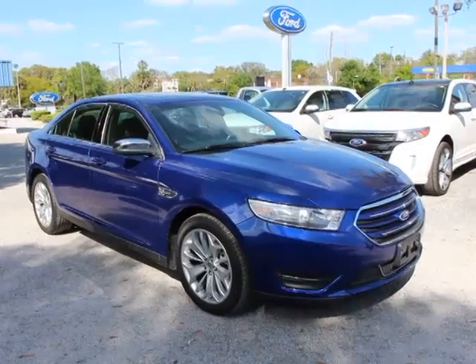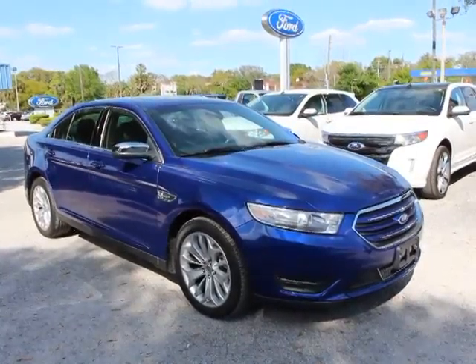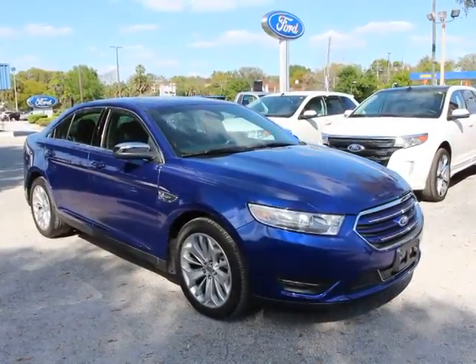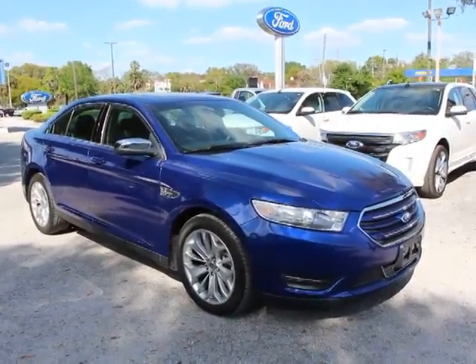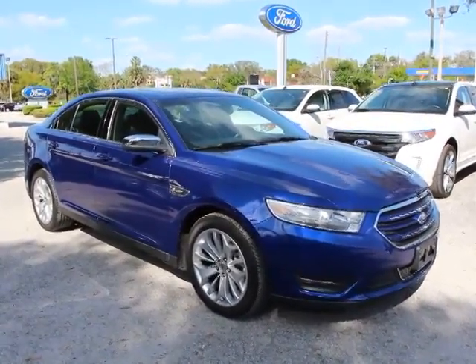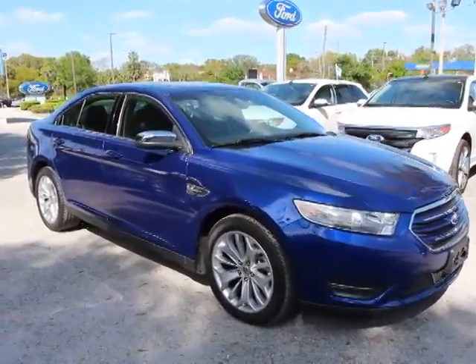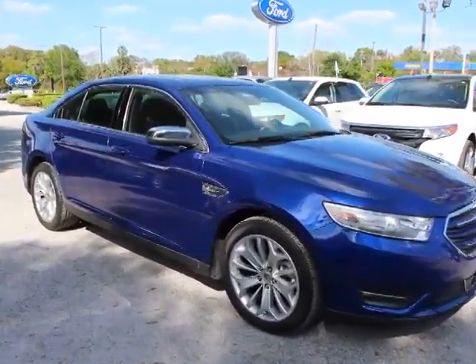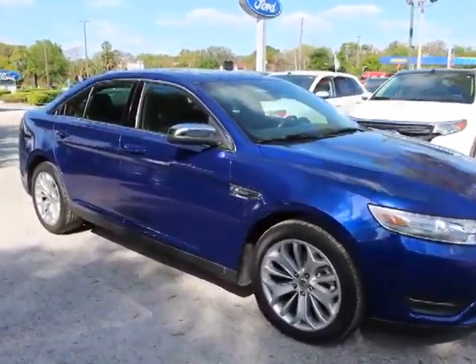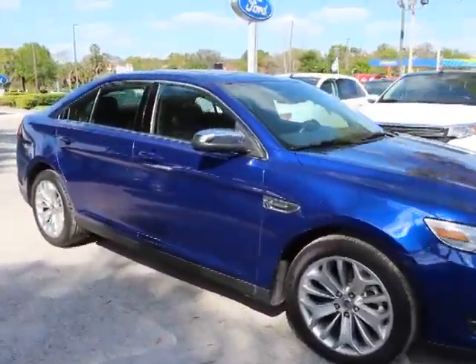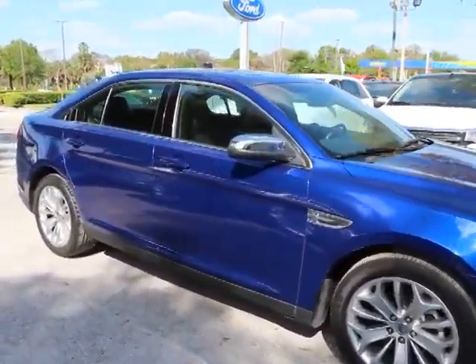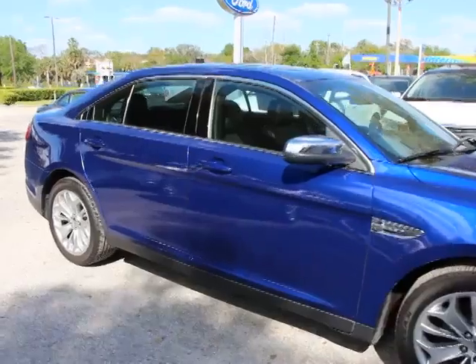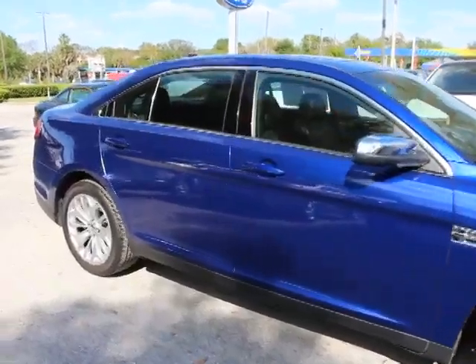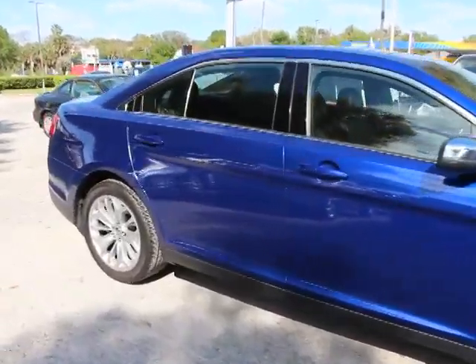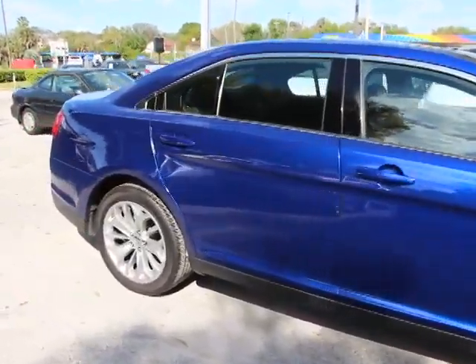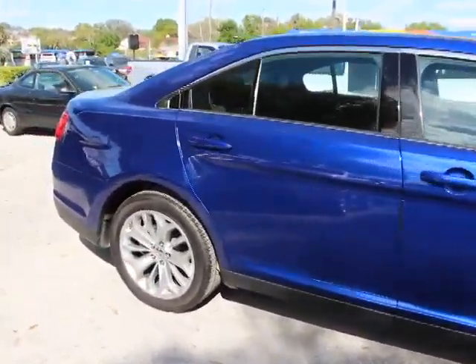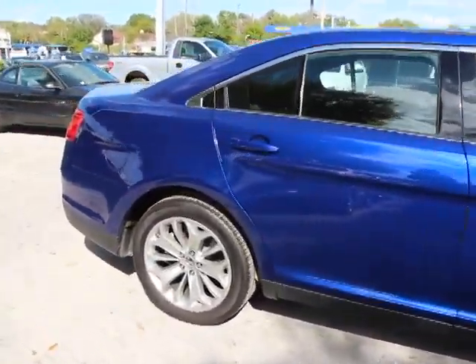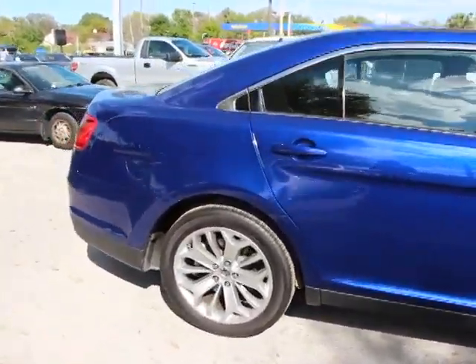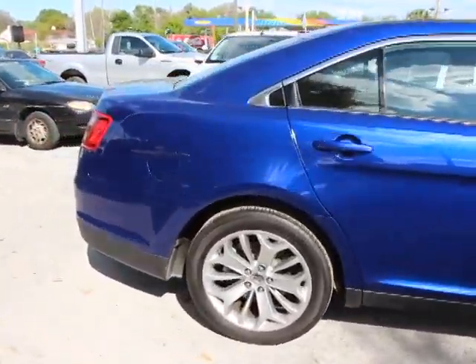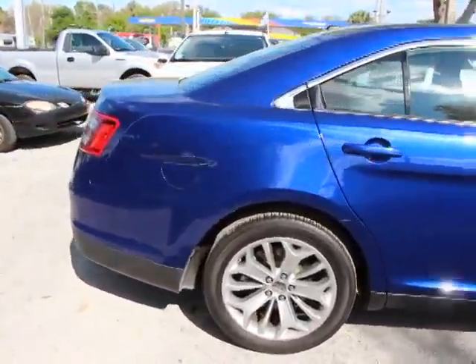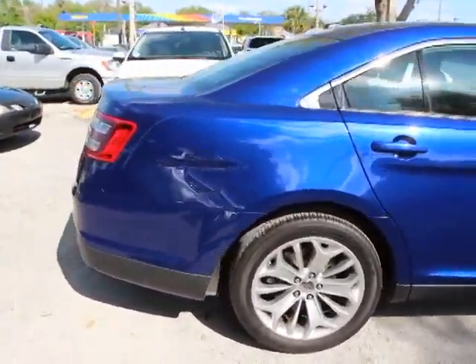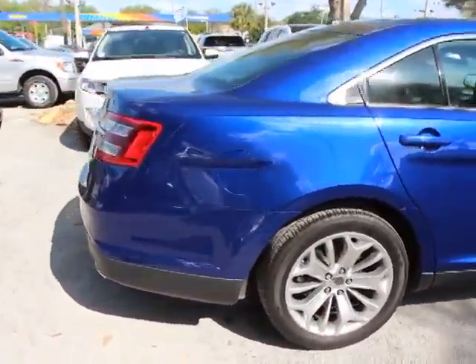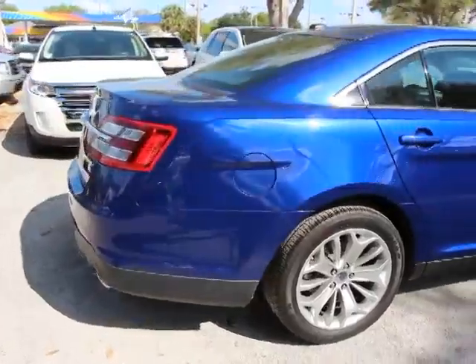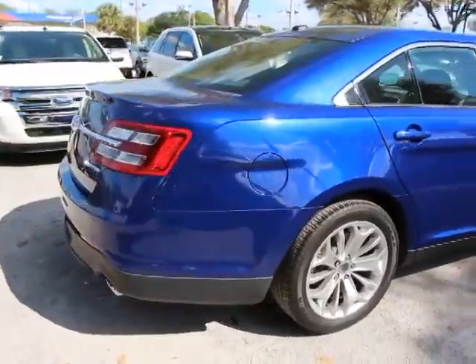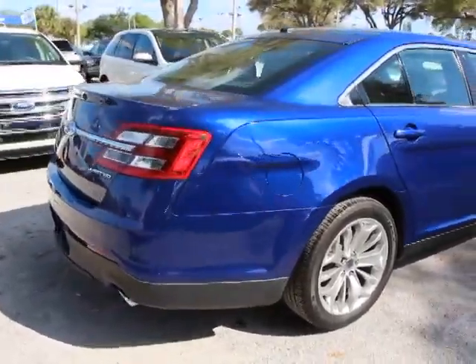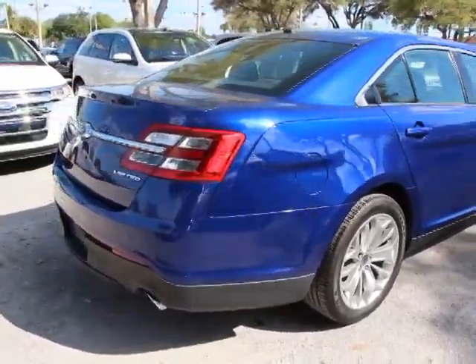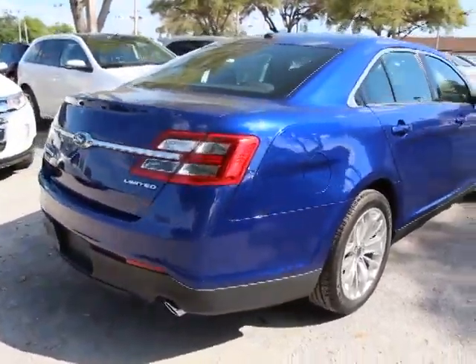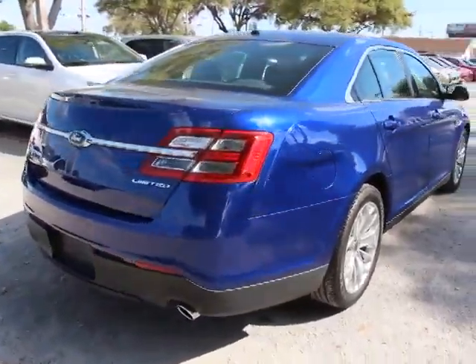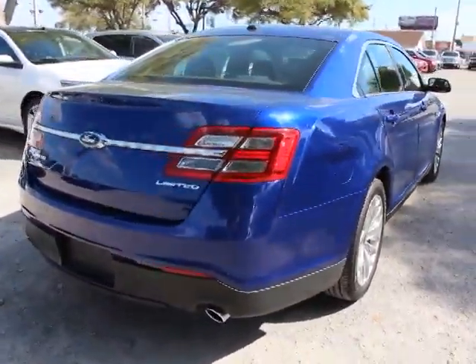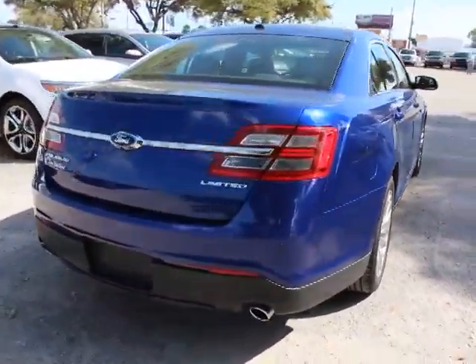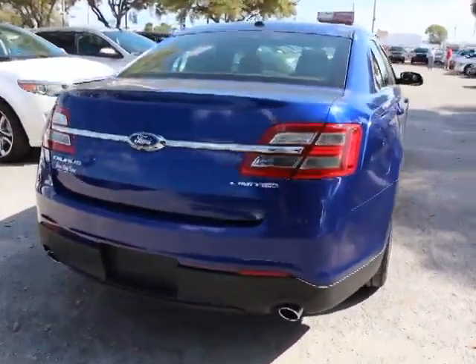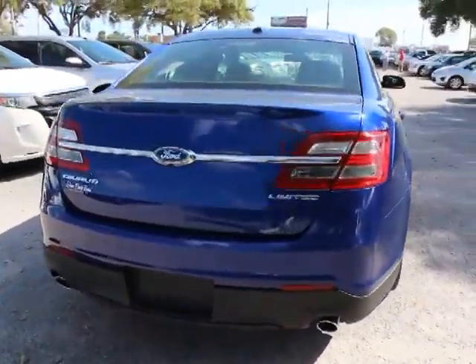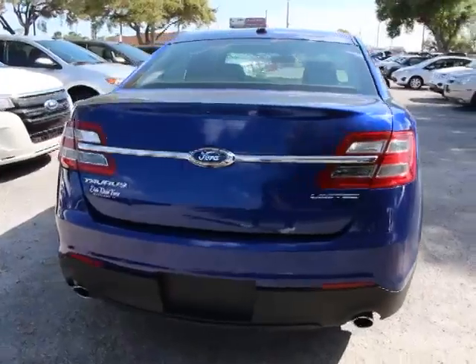The 2013 Taurus. This is it. Crafted by an obsessive engineering and design team, the Taurus was created to compete with some of the world's best and is priced below $25,000. This vehicle has less than 25,000 miles.